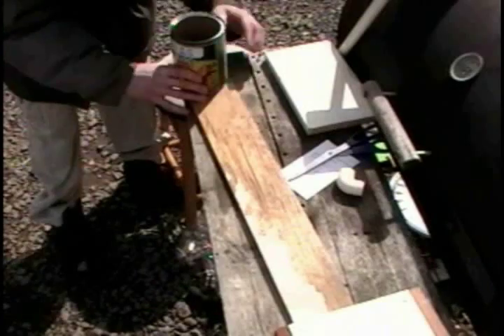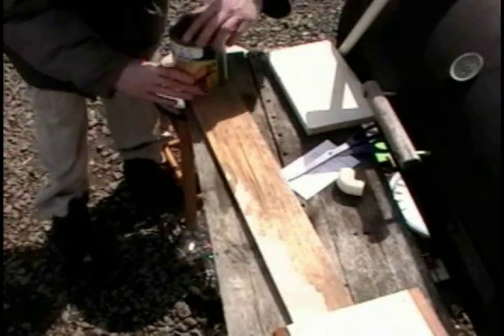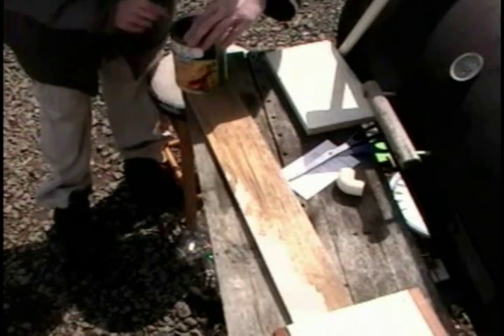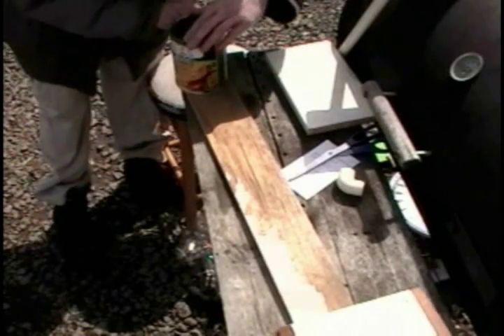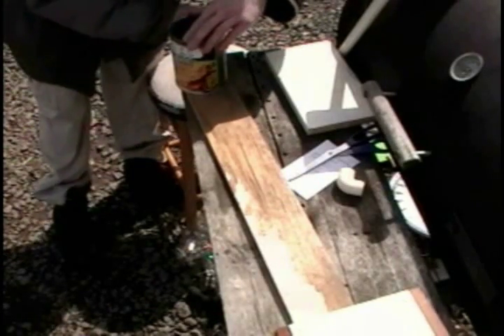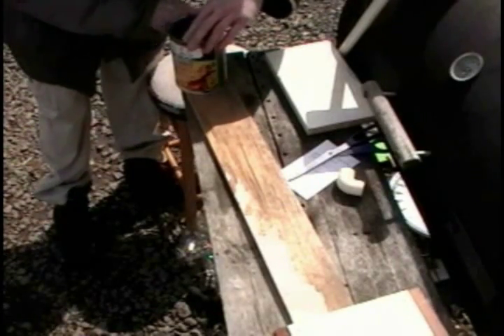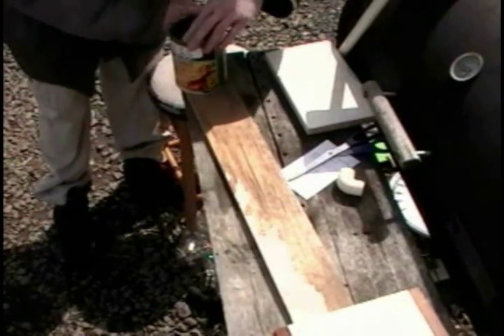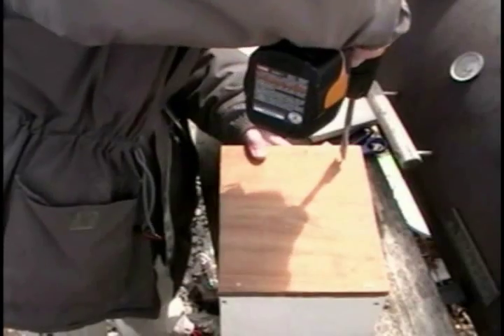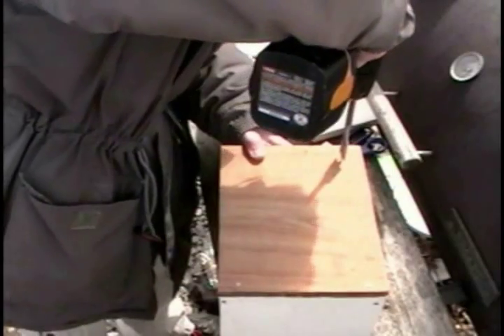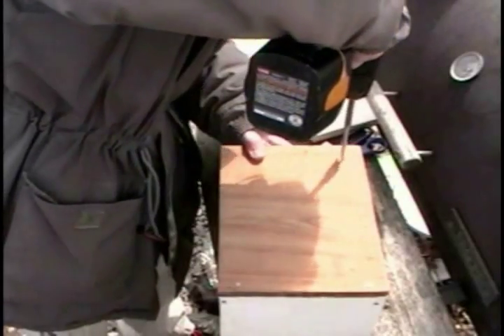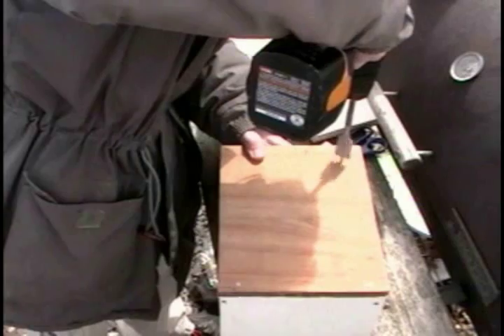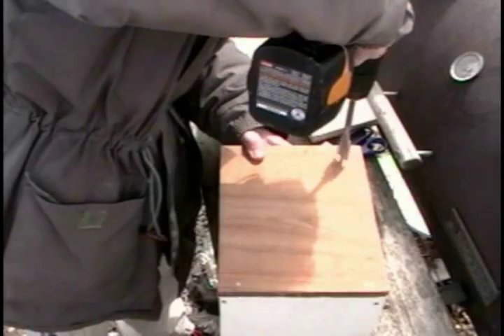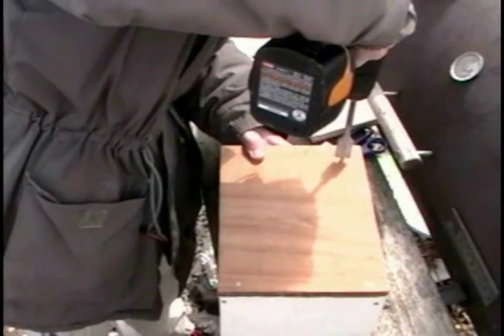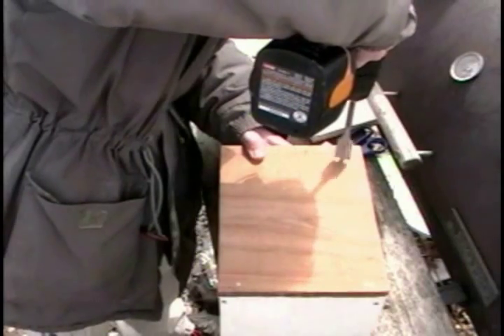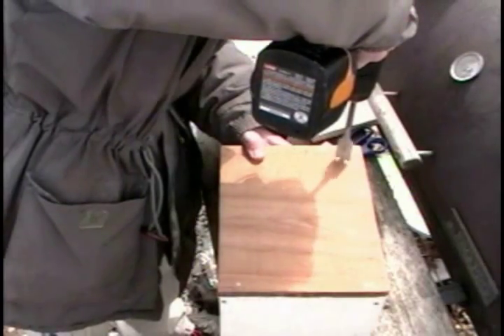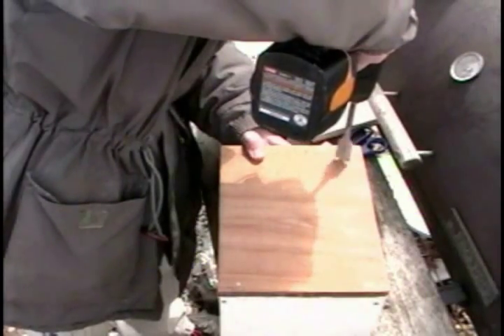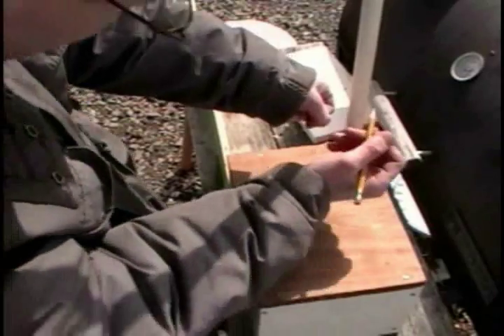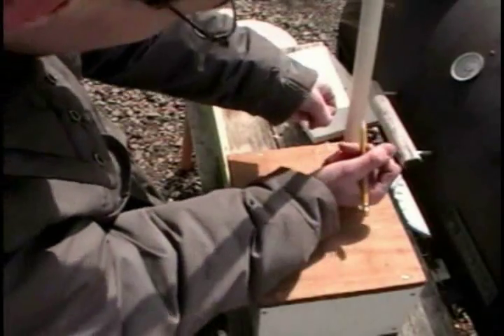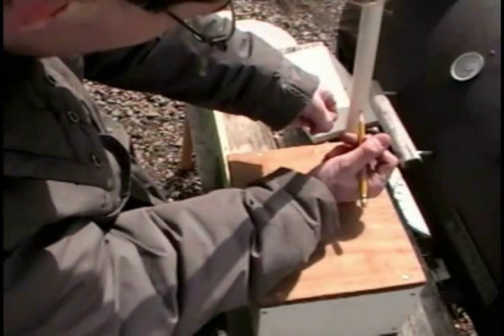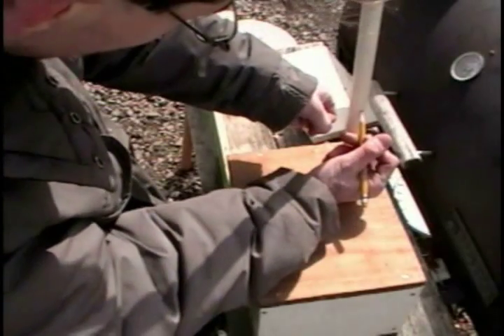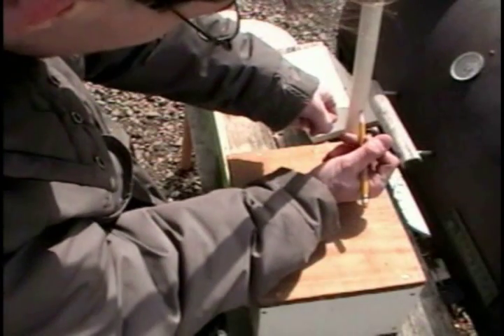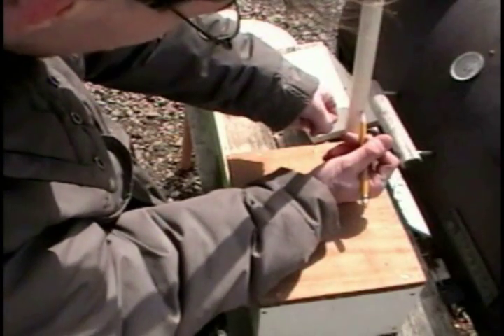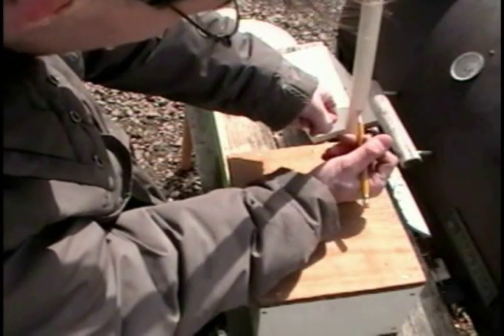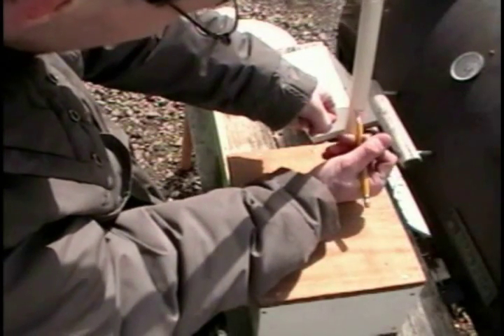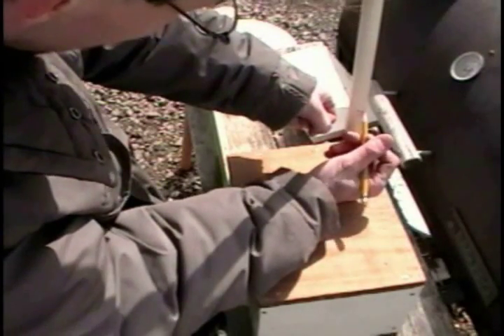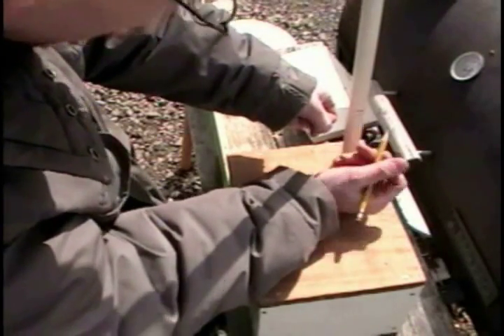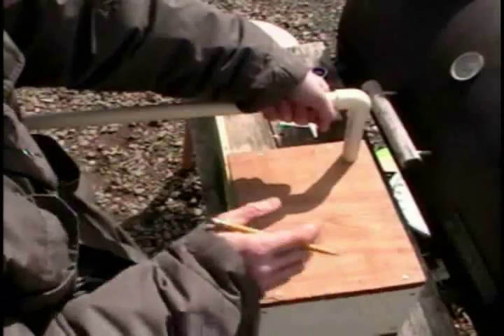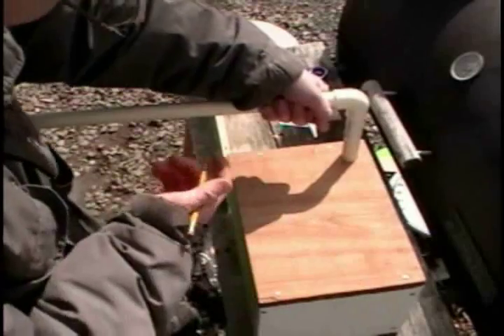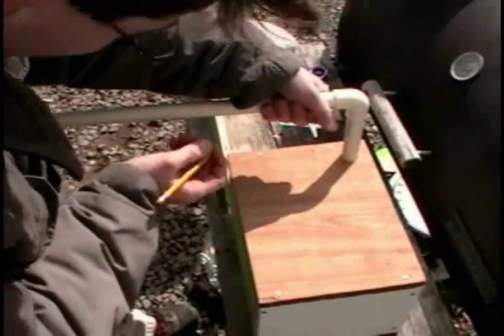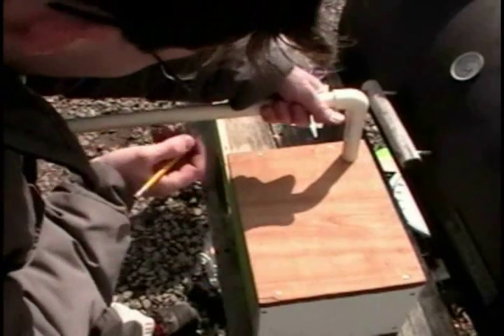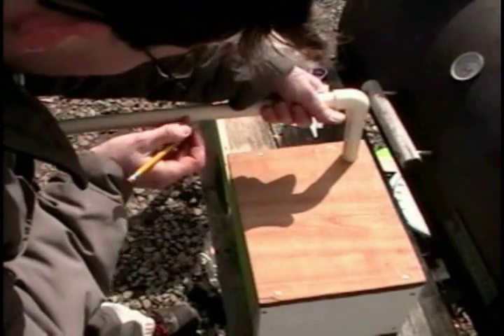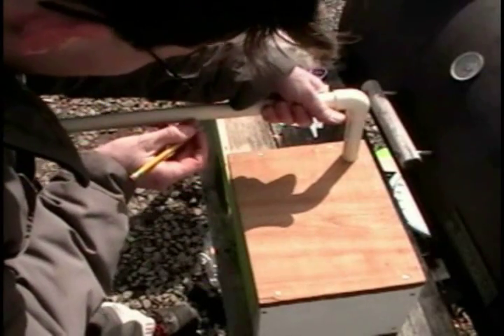Round the end with a jigsaw — I just used a handsaw. Use a 7/8 speed bit. No tape measures were used in the making of this chainsaw.